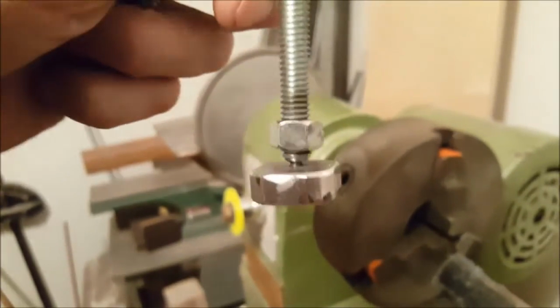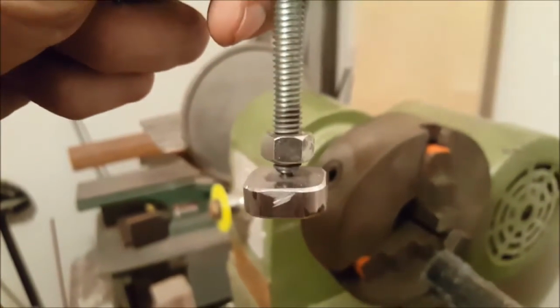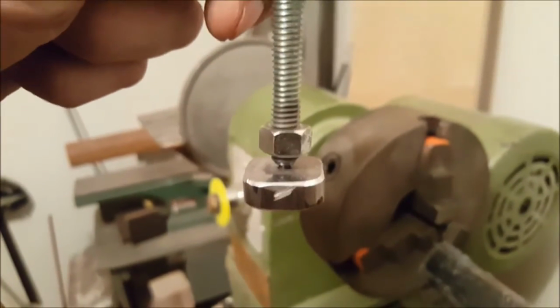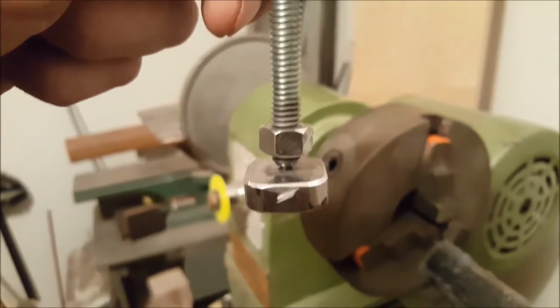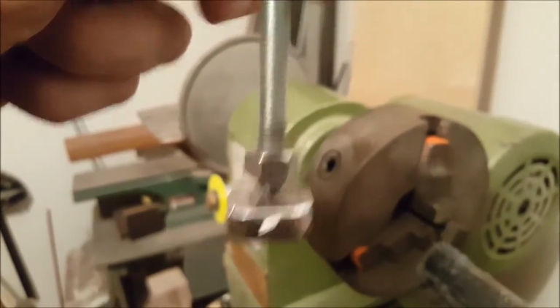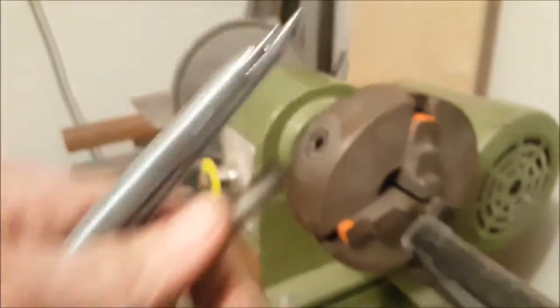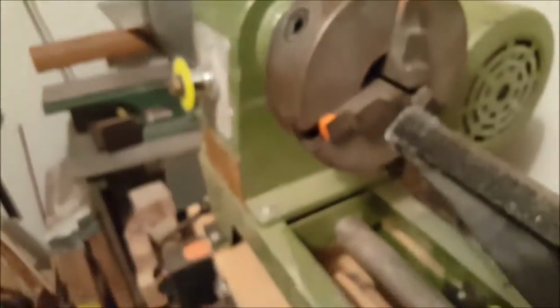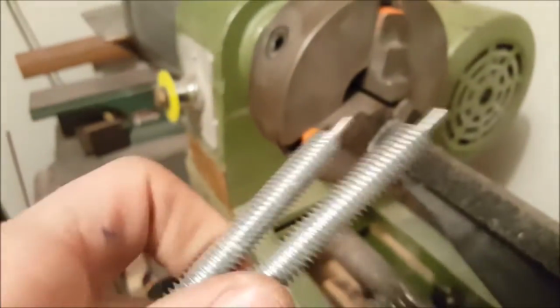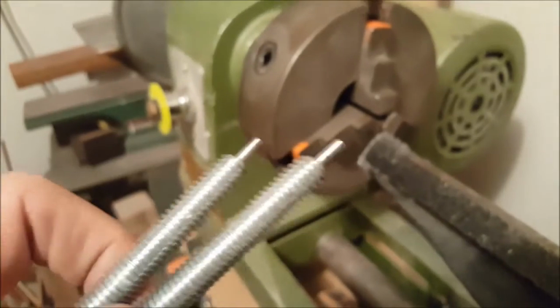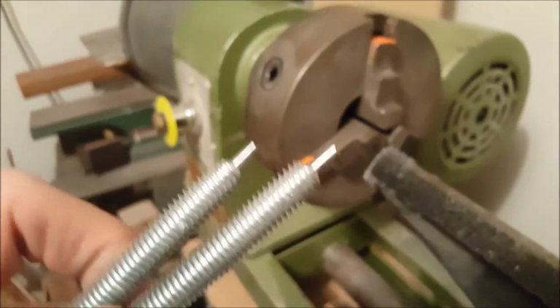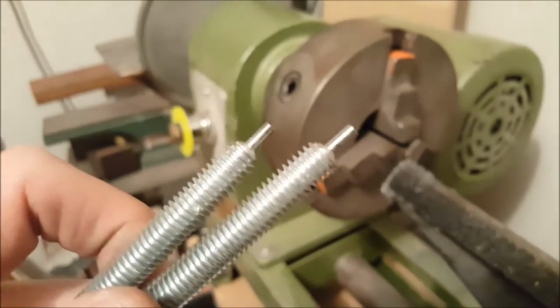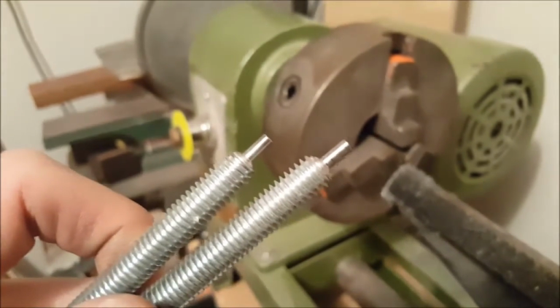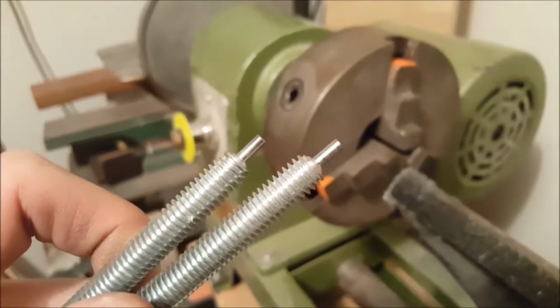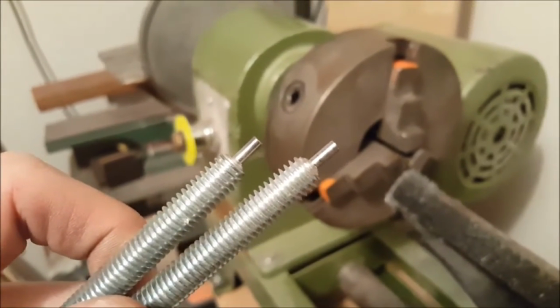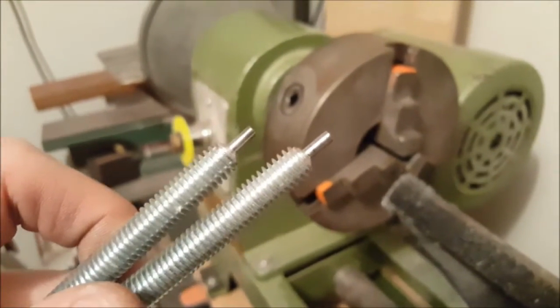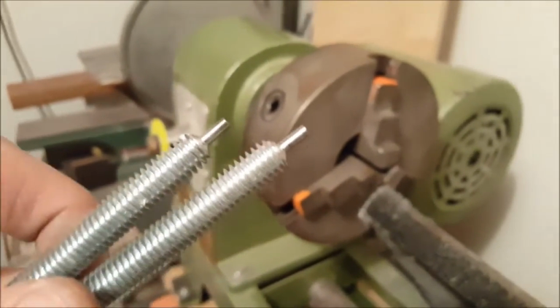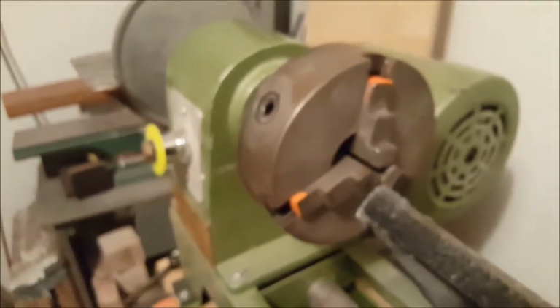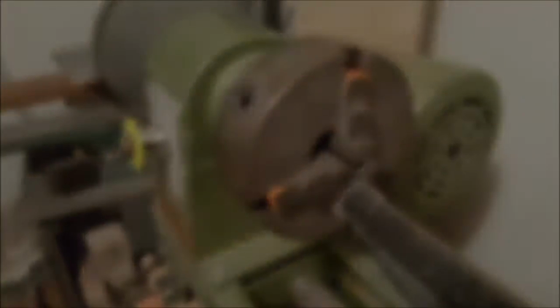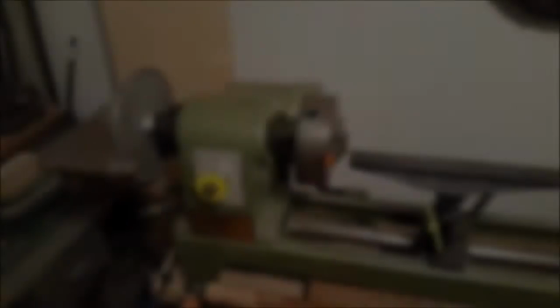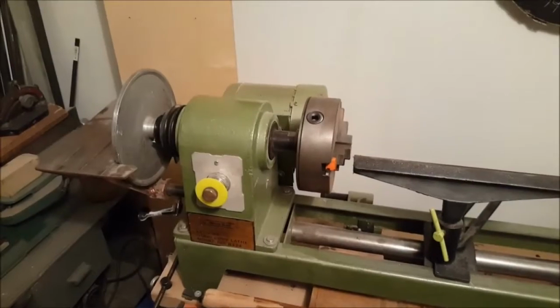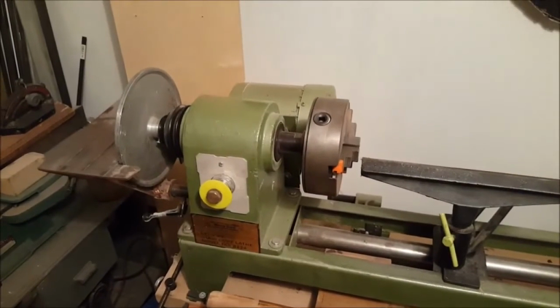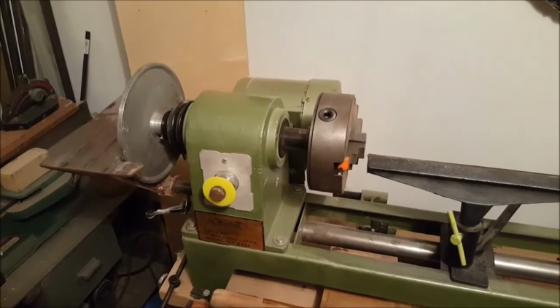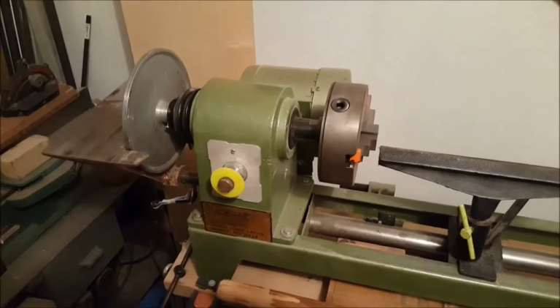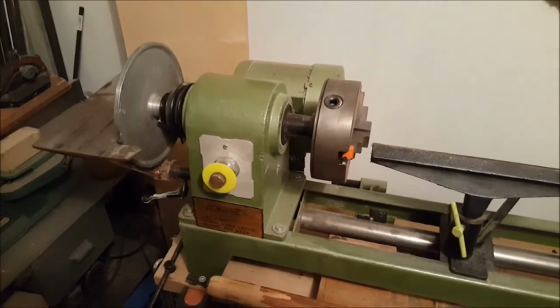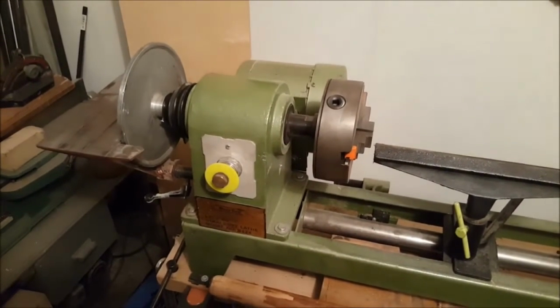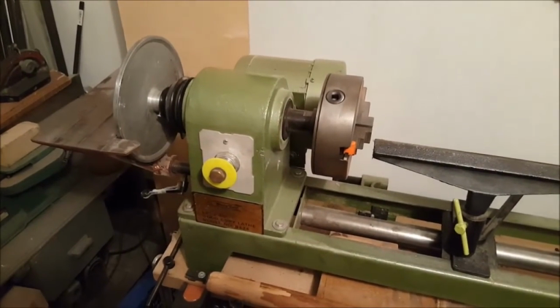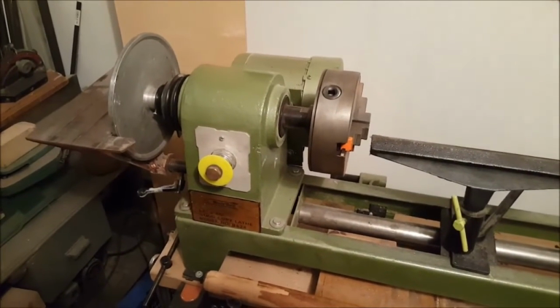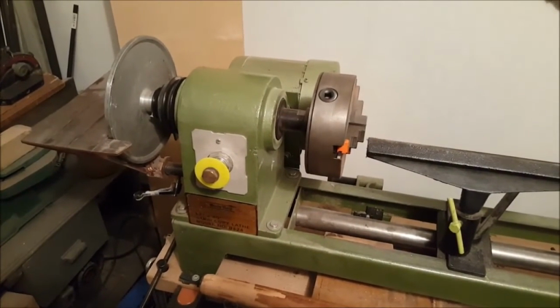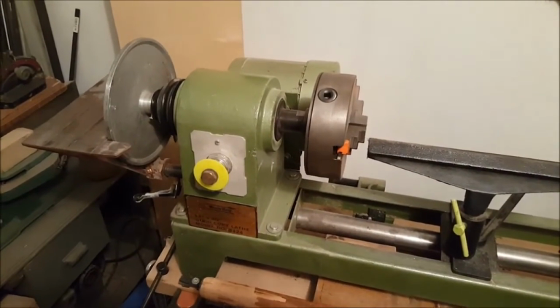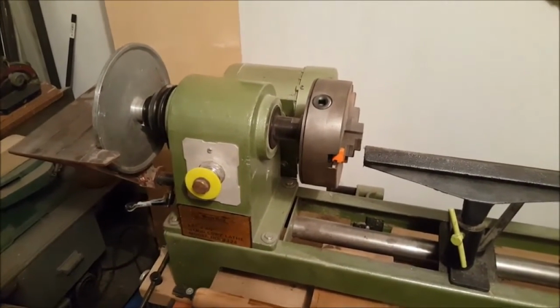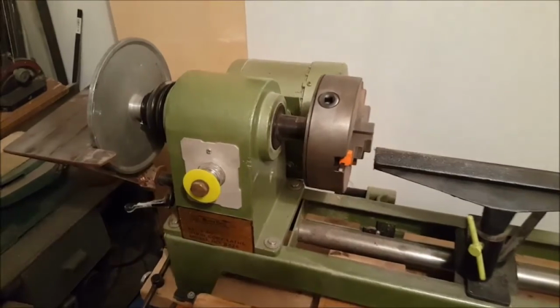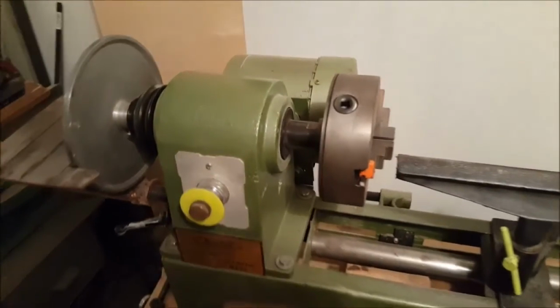This is going to be a clamp for another project, and I needed to make two more. I'm going to show you how I did it. So this is the lathe I'm going to use for turning this steel rod.